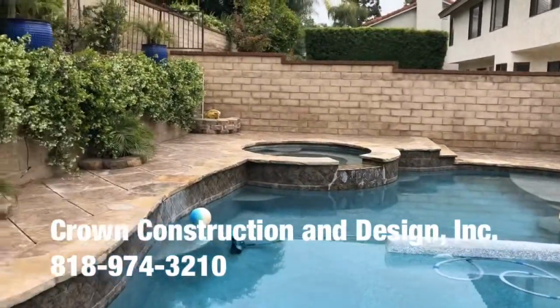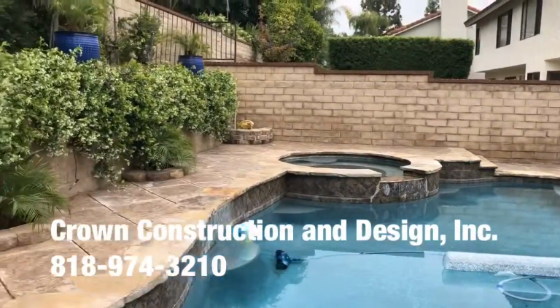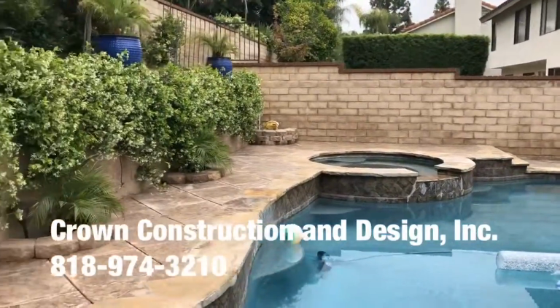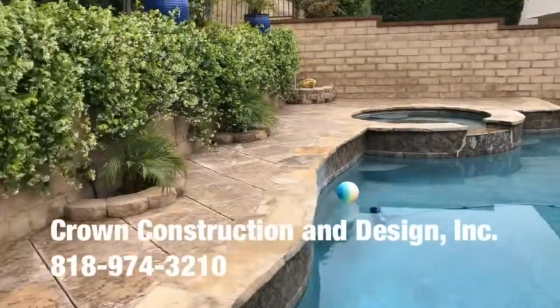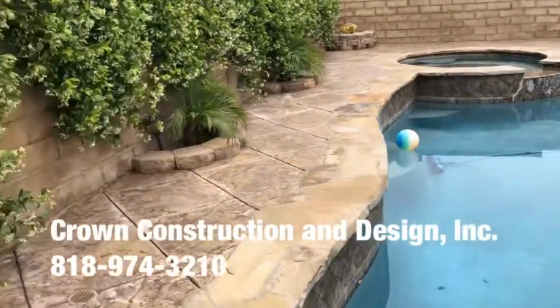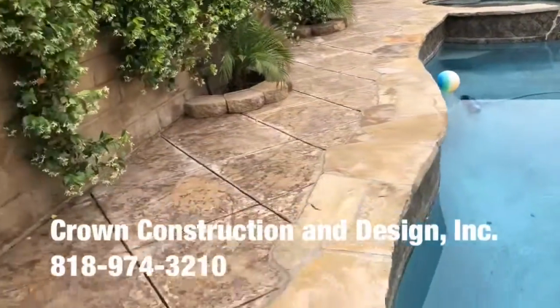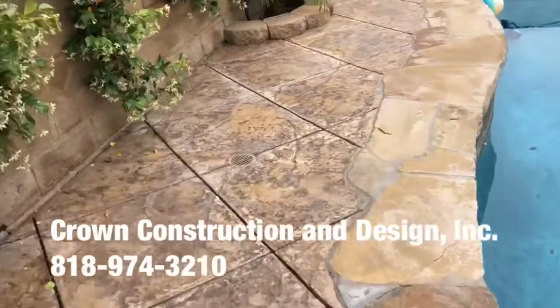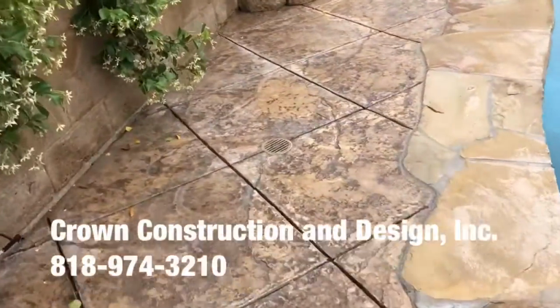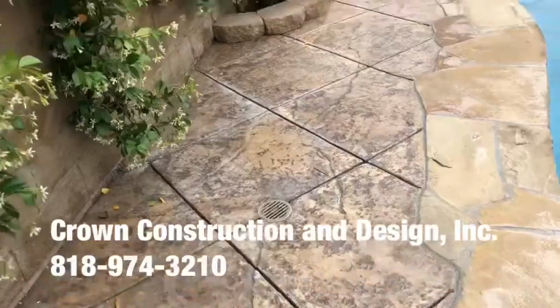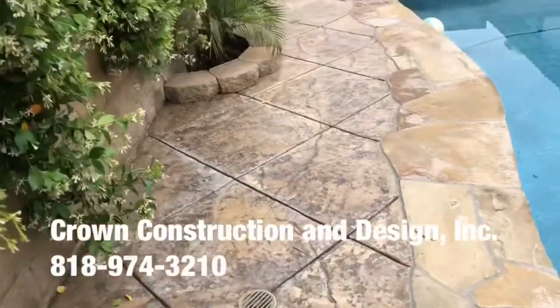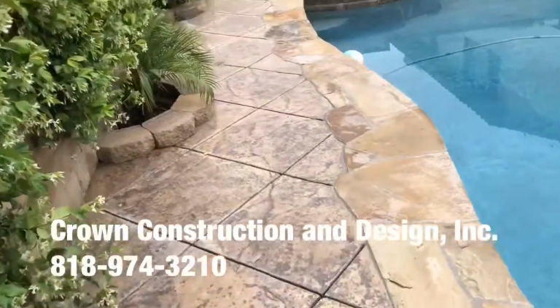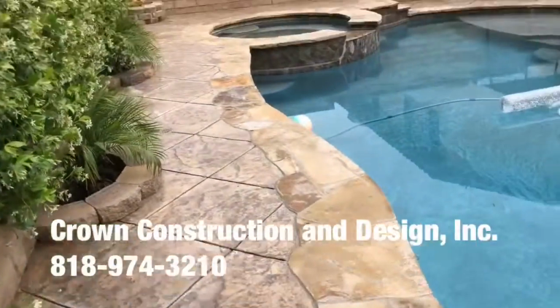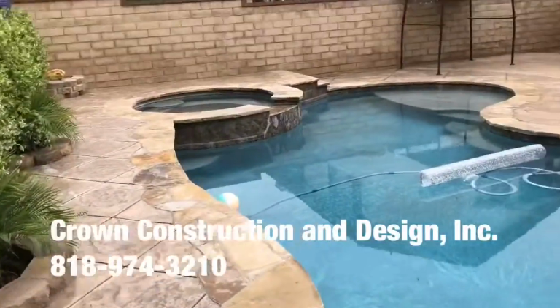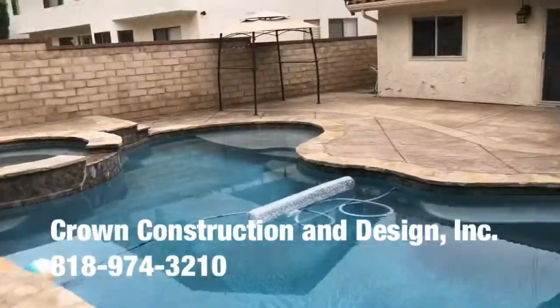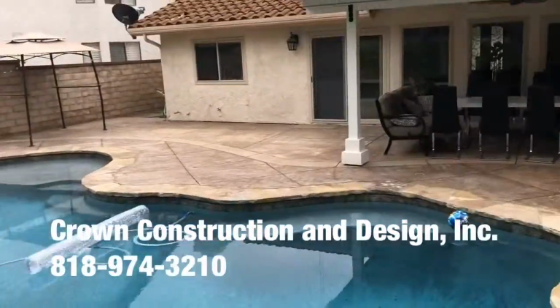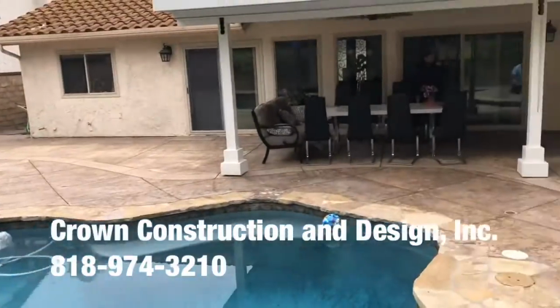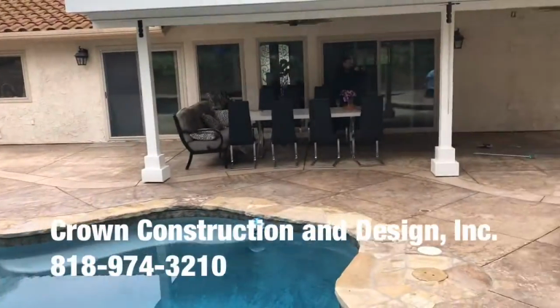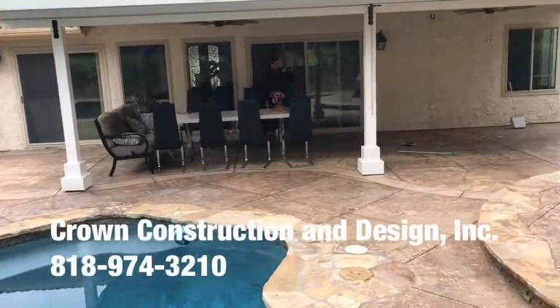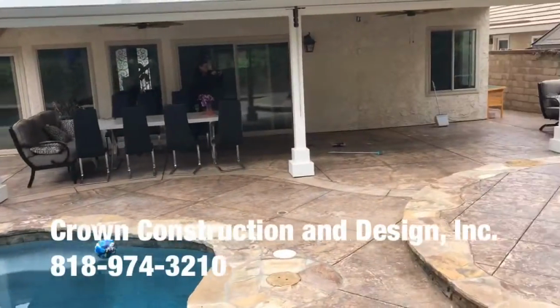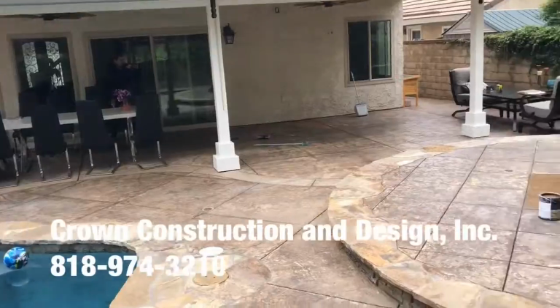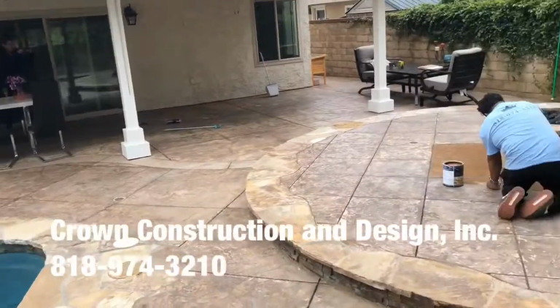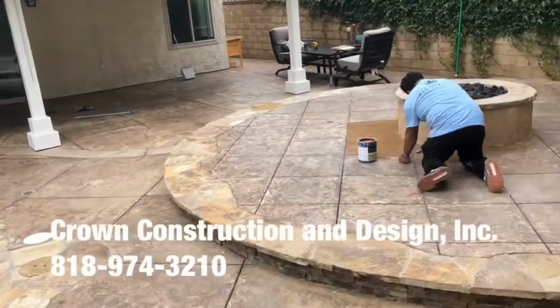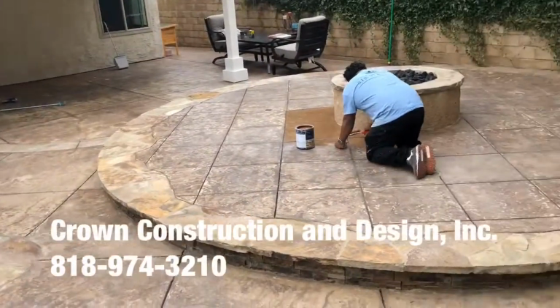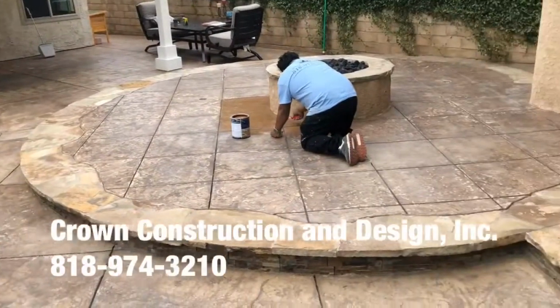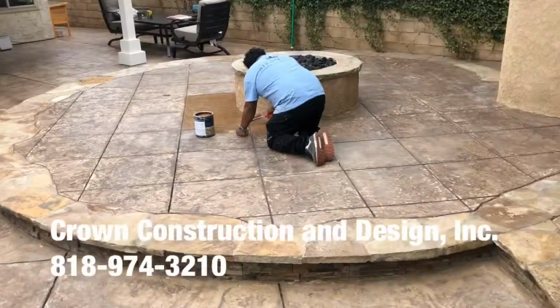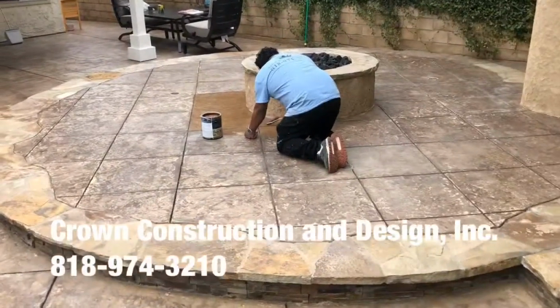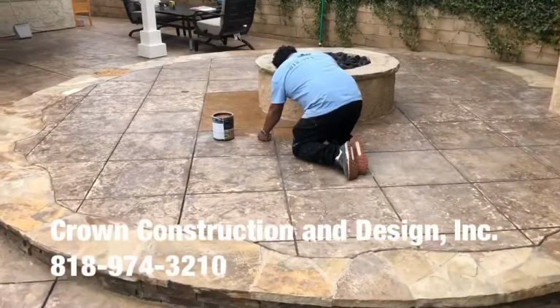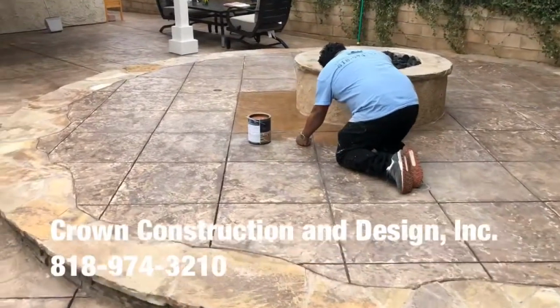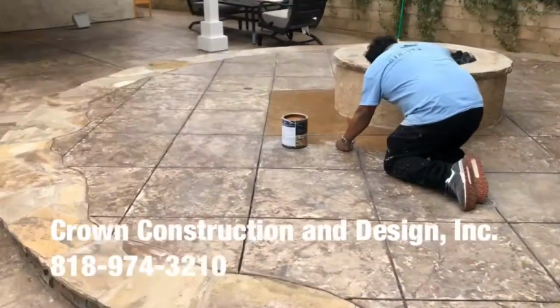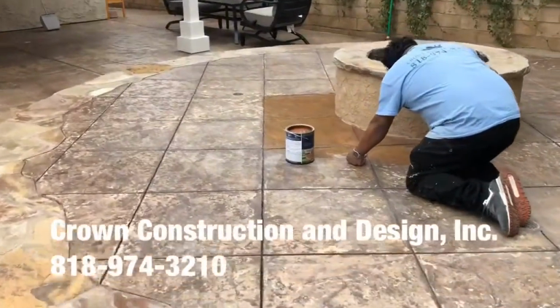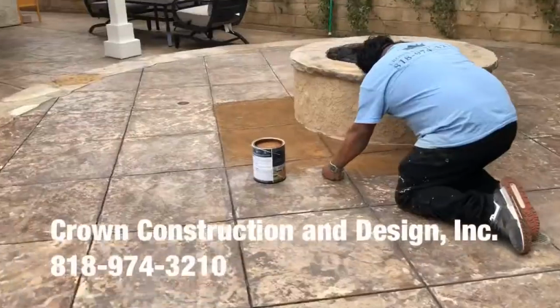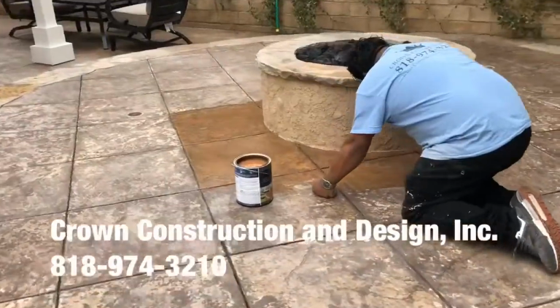Also going to go around the pool, finishing everything off. Currently the existing color is completely discoloring. So this is what we're going with.